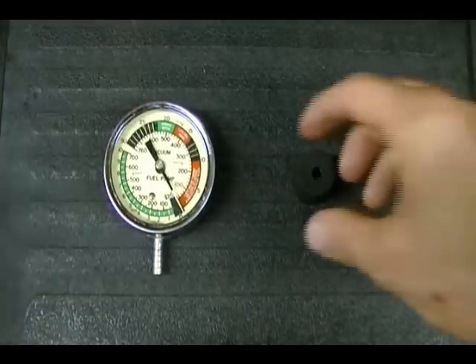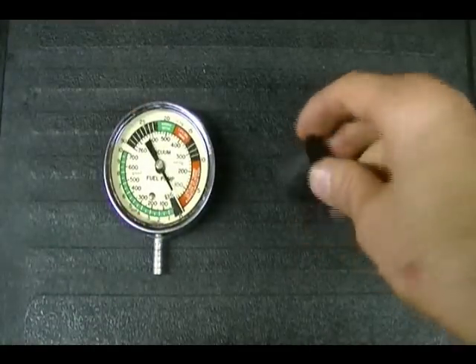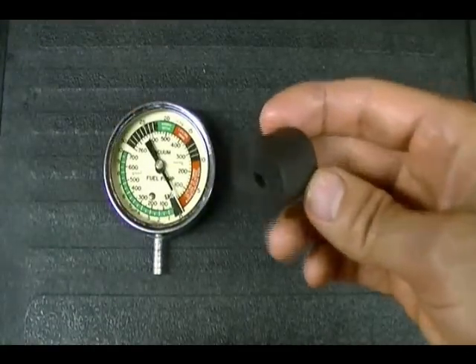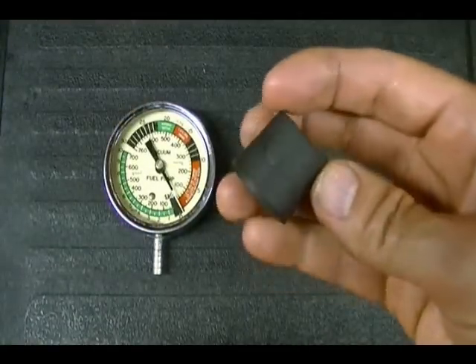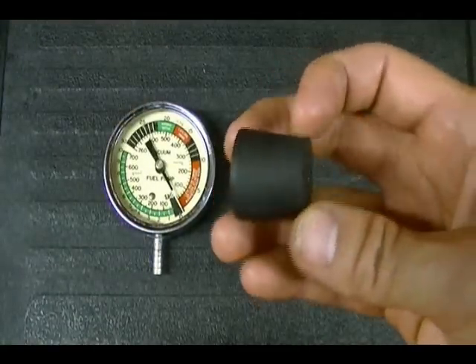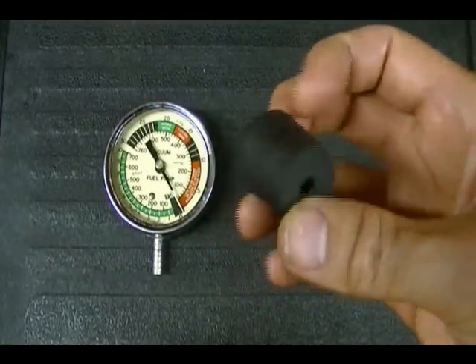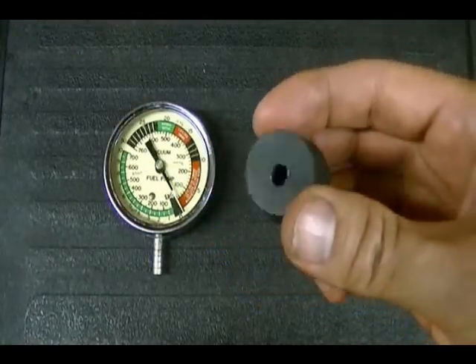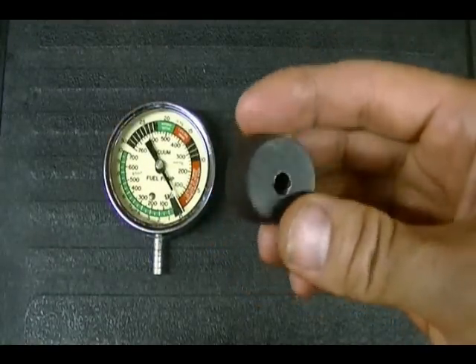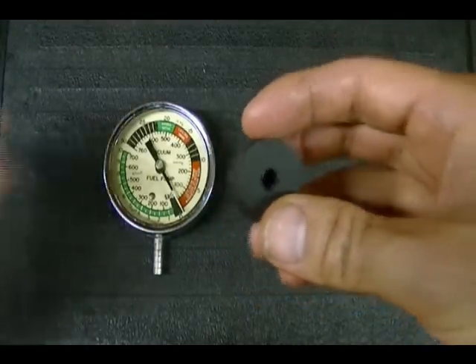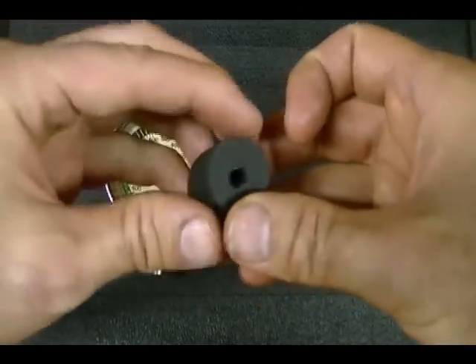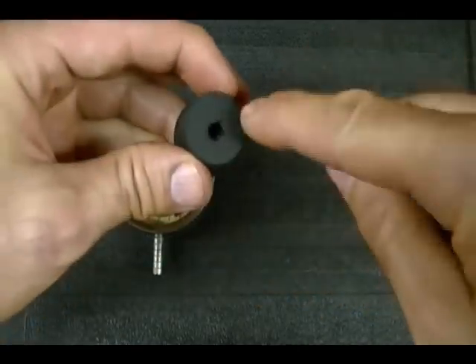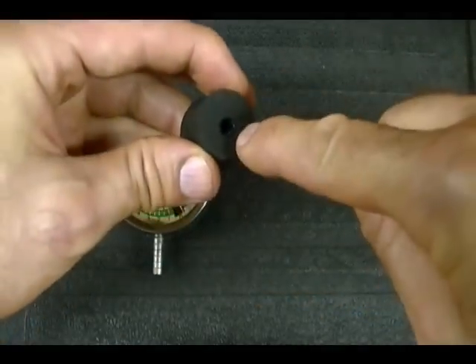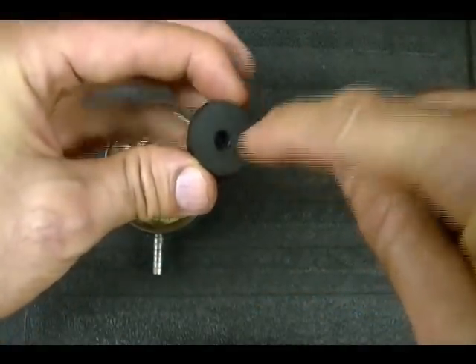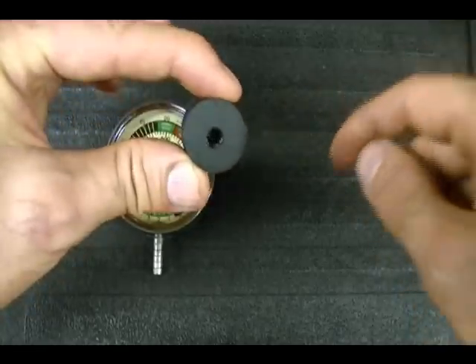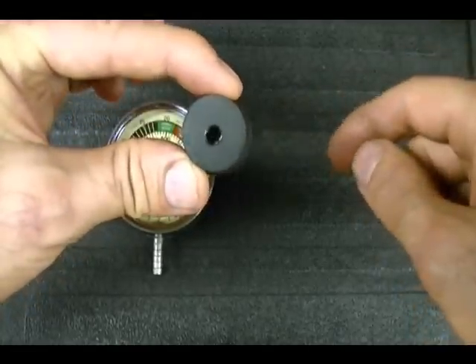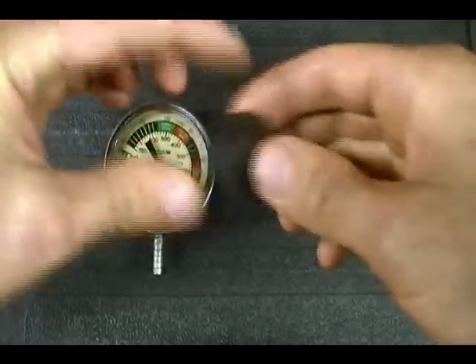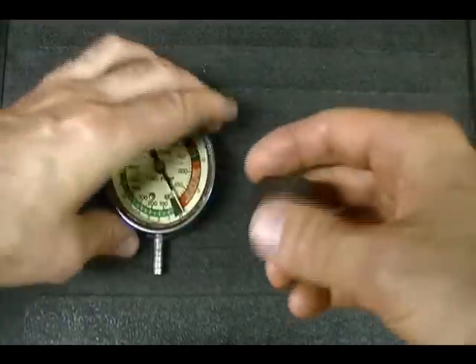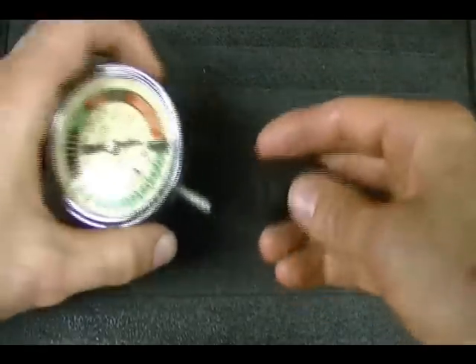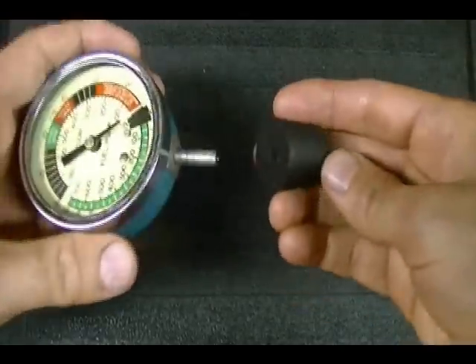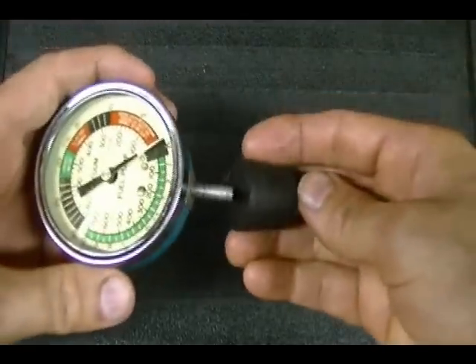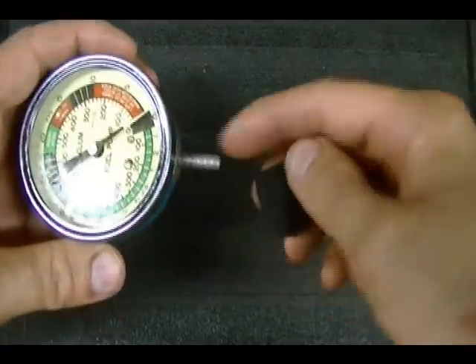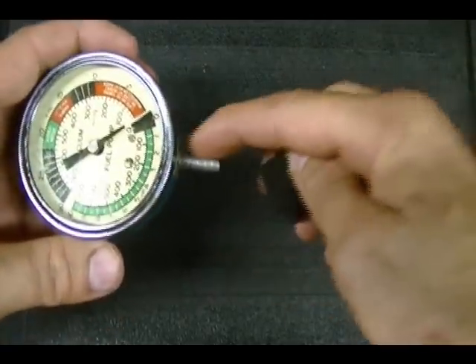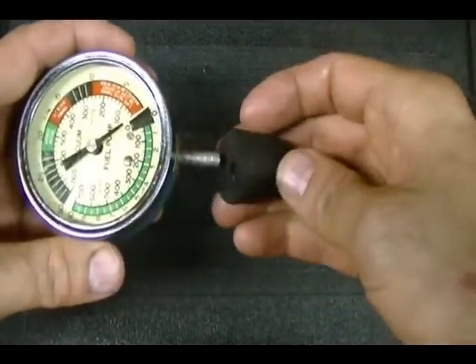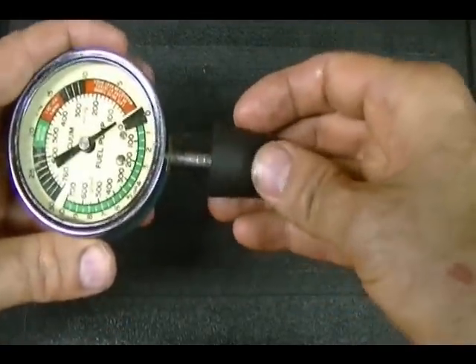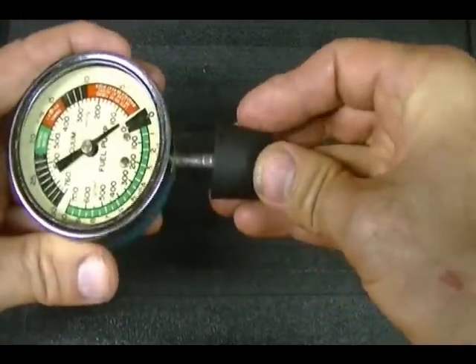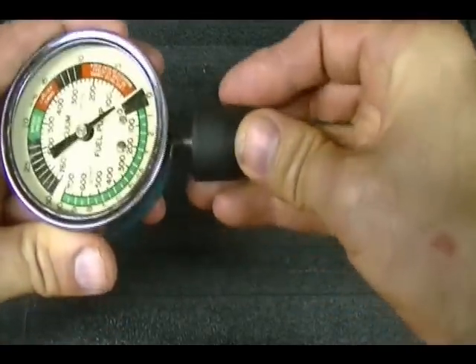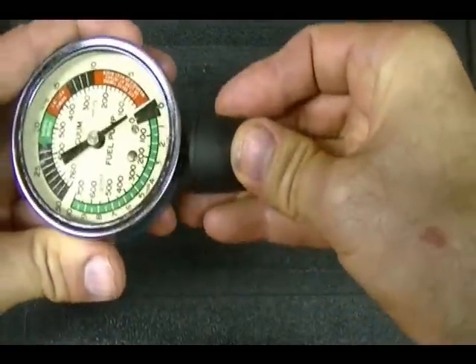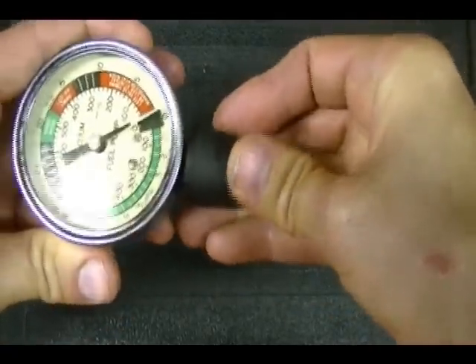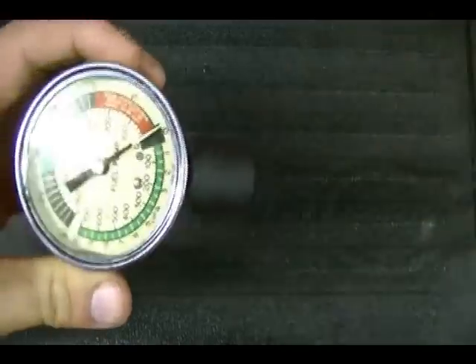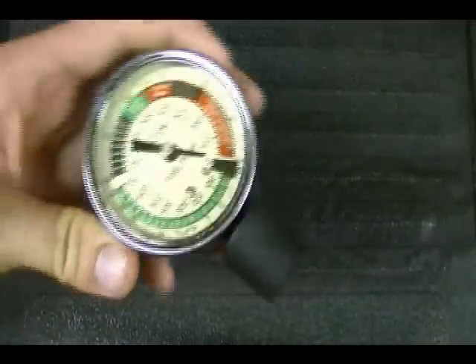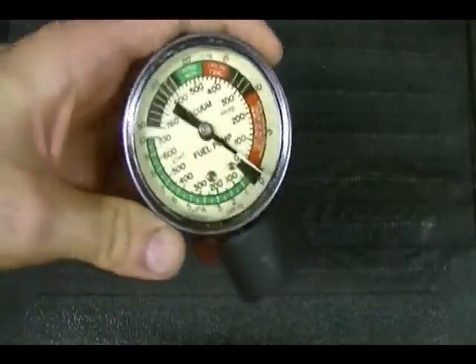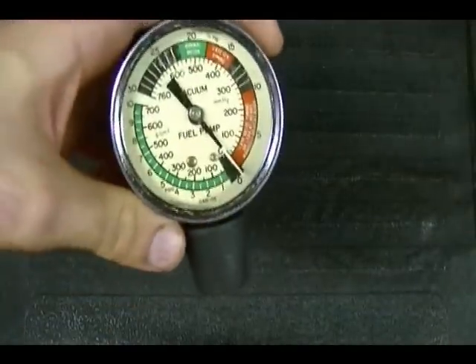You're going to need a rubber stopper — you can get these at Home Depot. What I did is I drilled a hole through the rubber stopper so I can fit it on the gauge like this. And that's the tool.